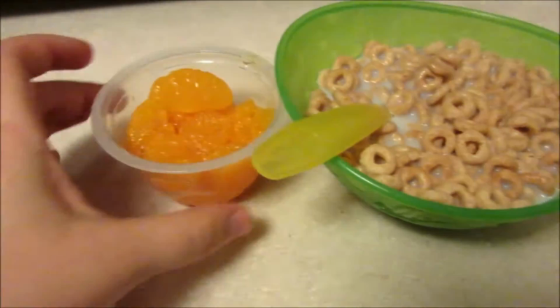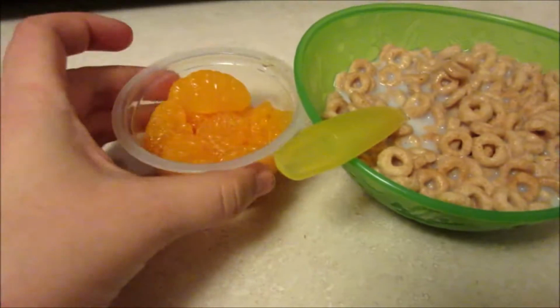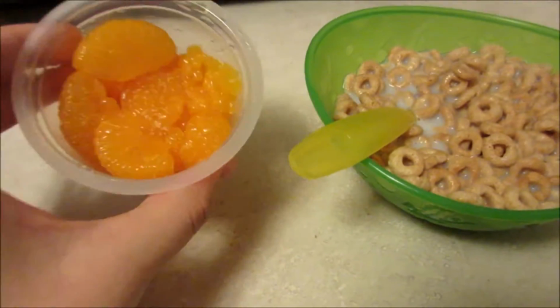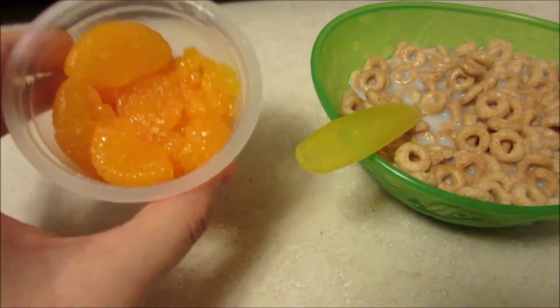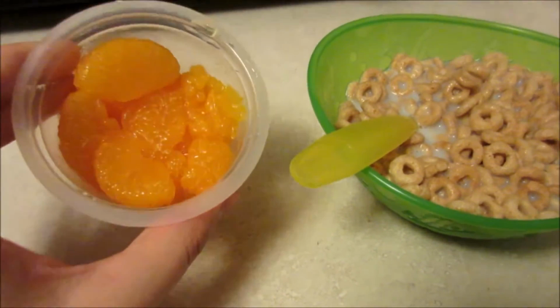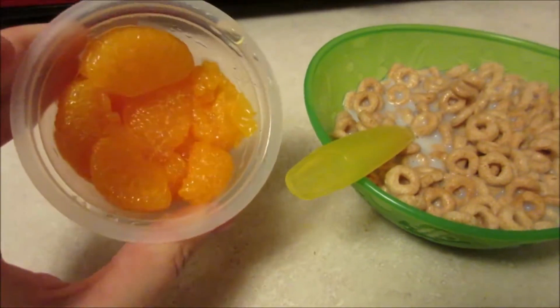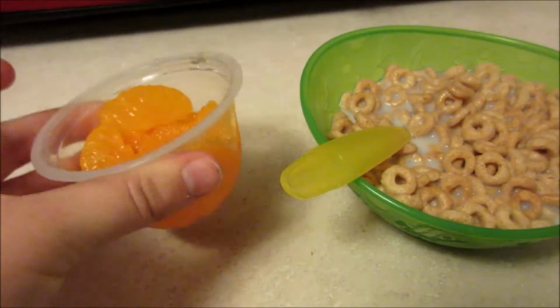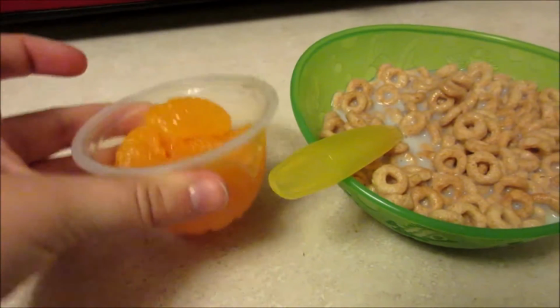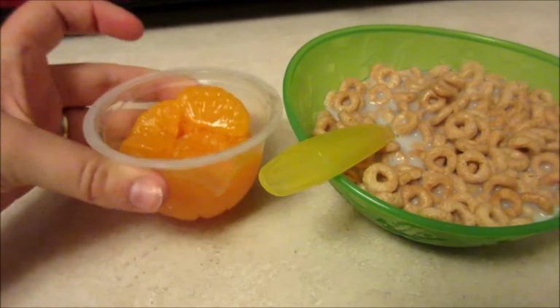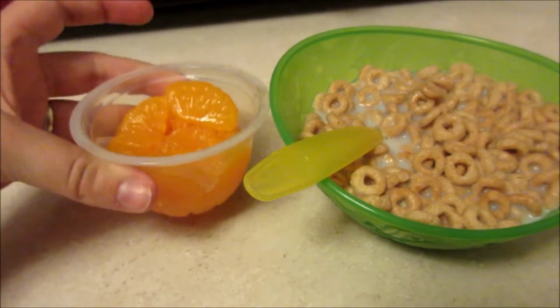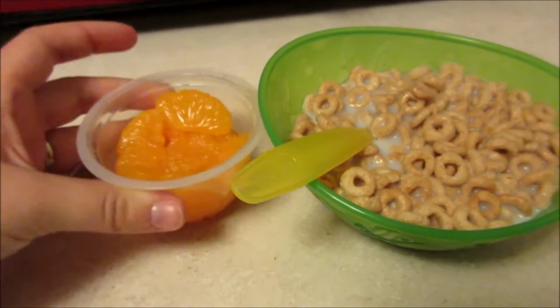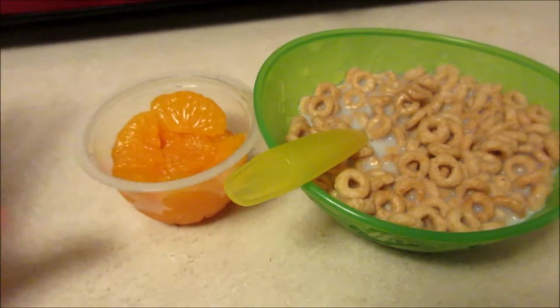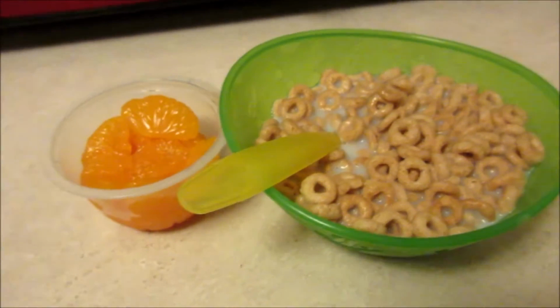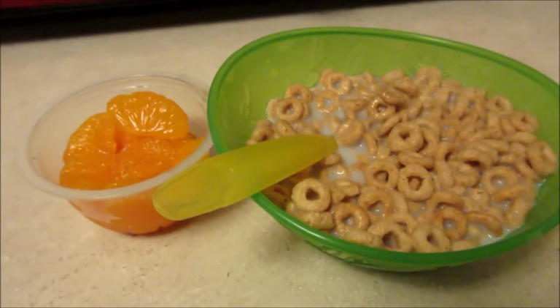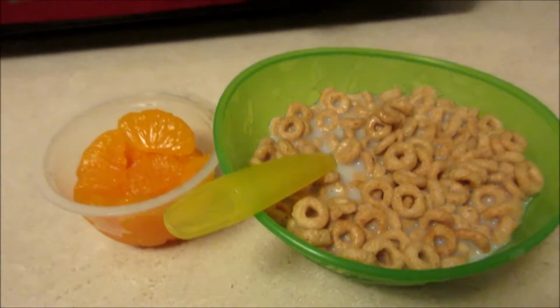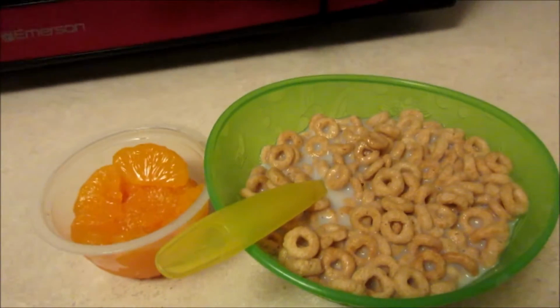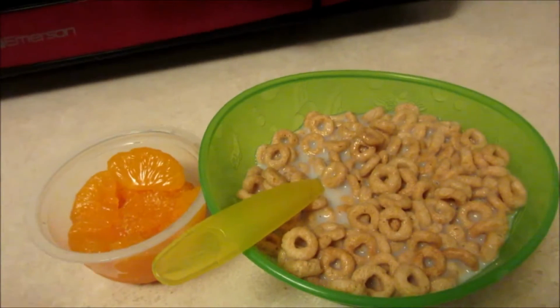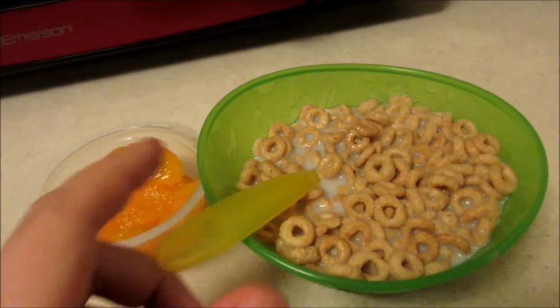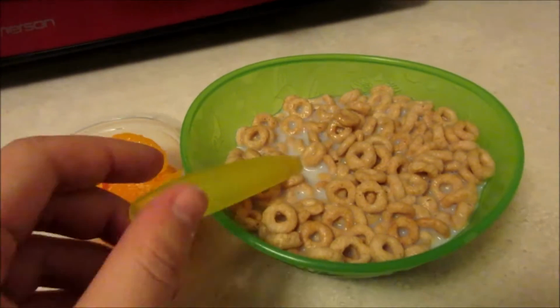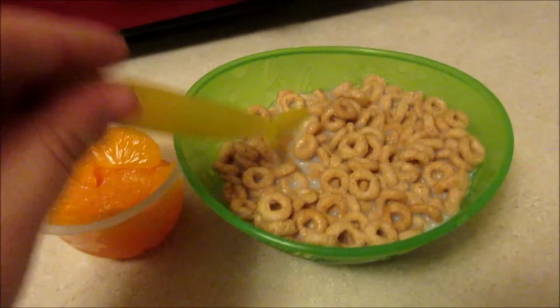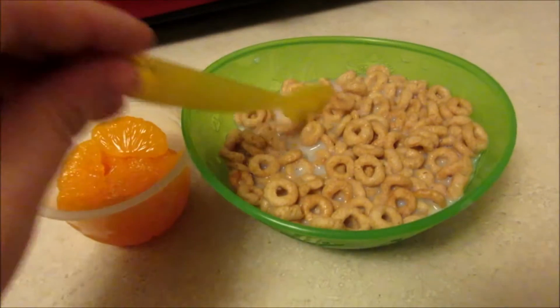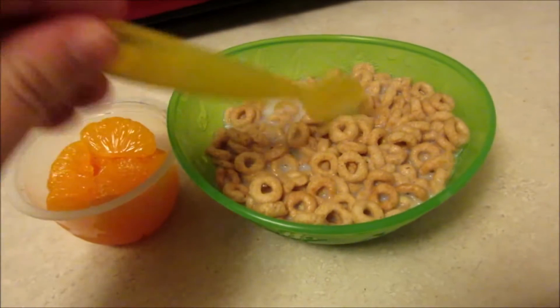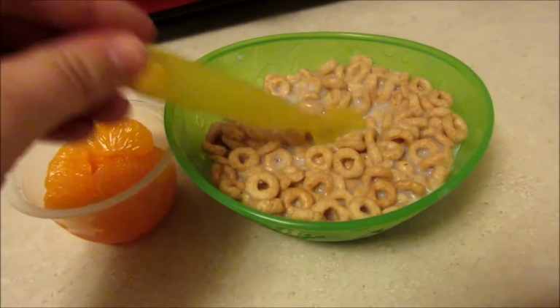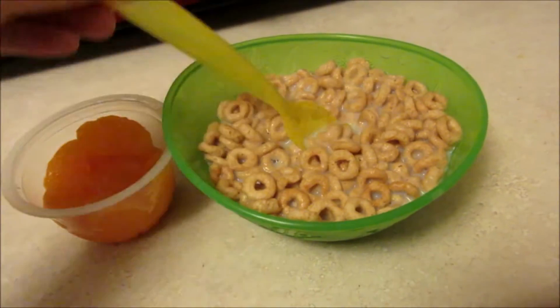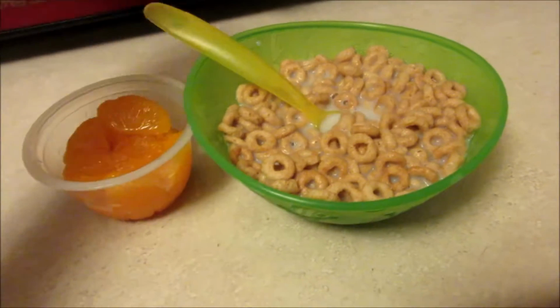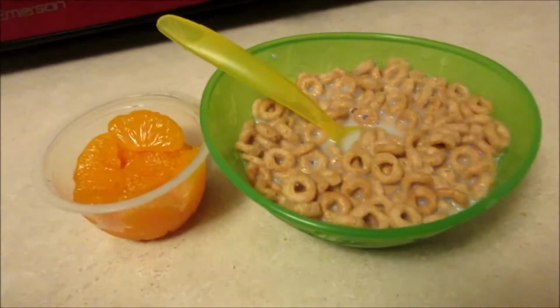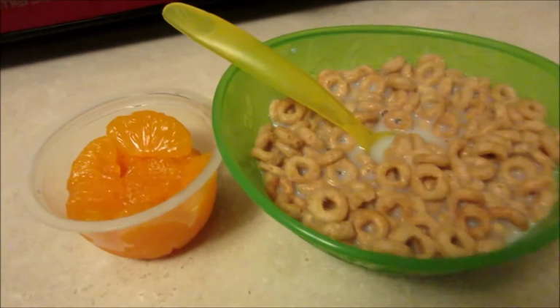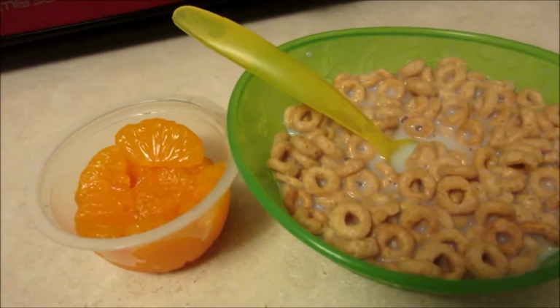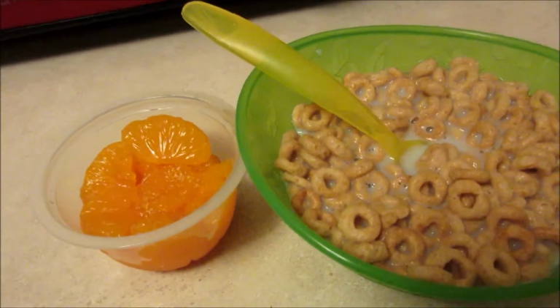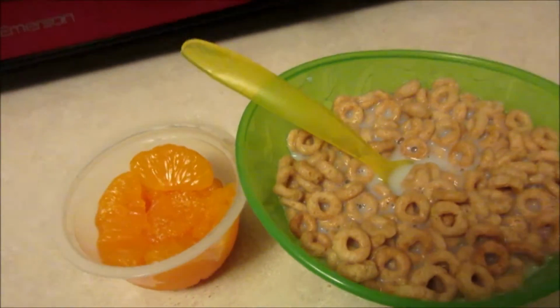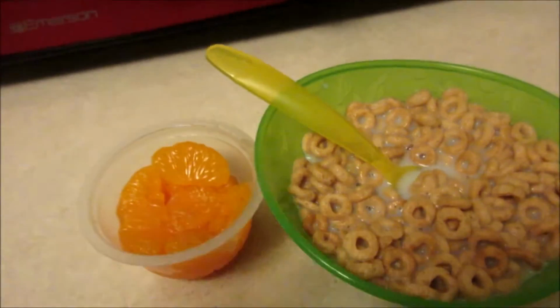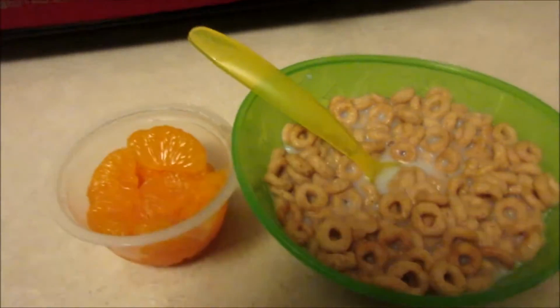For another breakfast, Maya is having Cheerios again and a little thing of mandarin oranges. She has her milk somewhere, but she's just running around with it. That is what she is having for breakfast this morning.